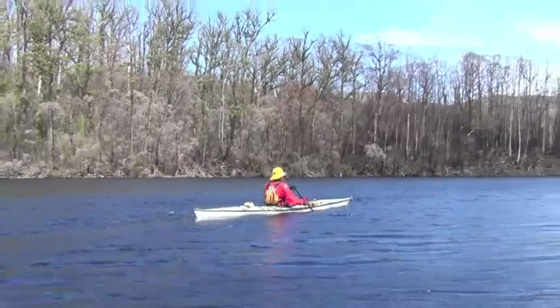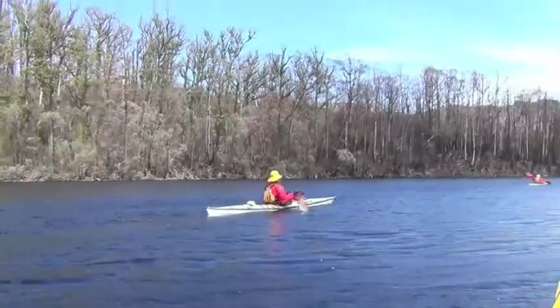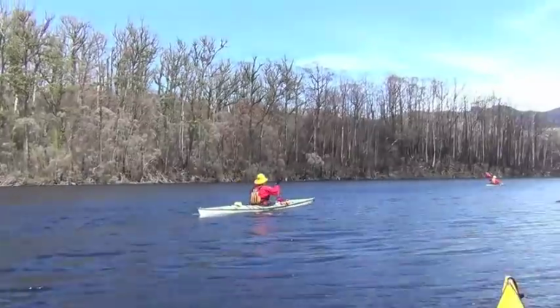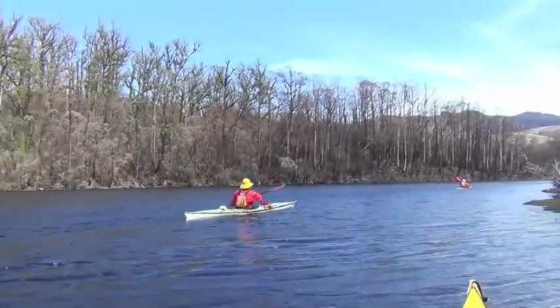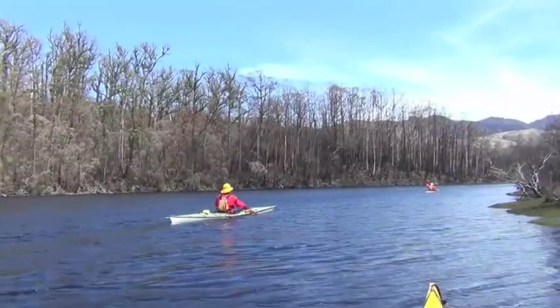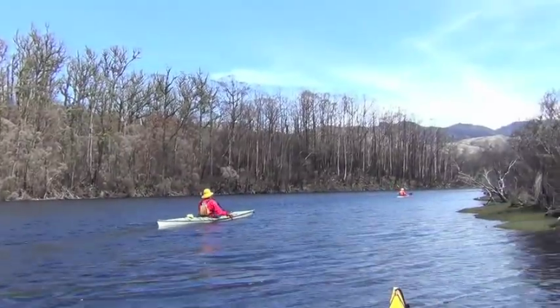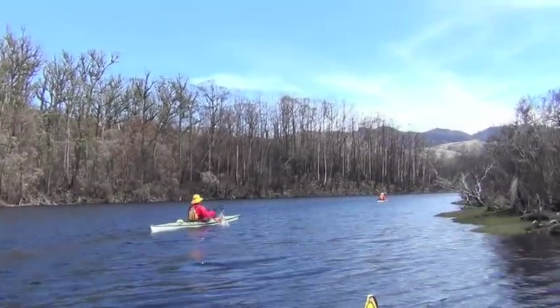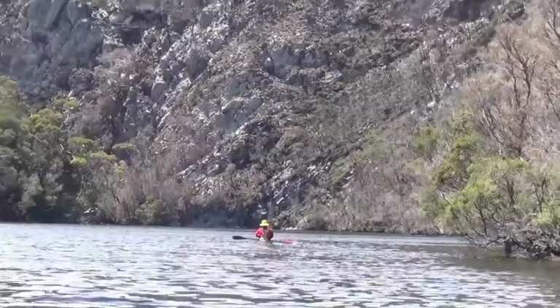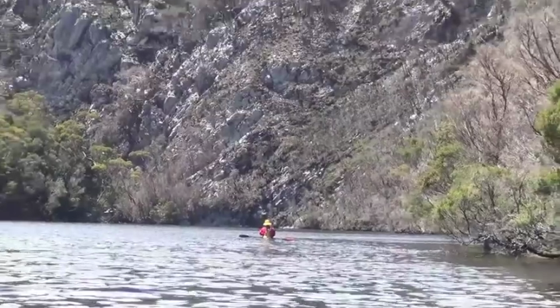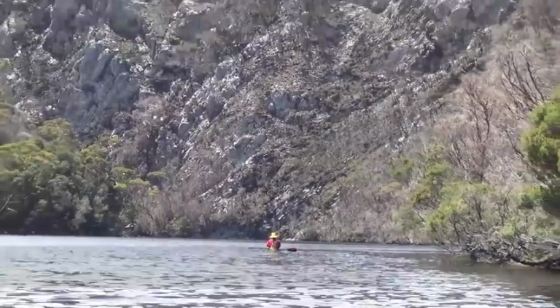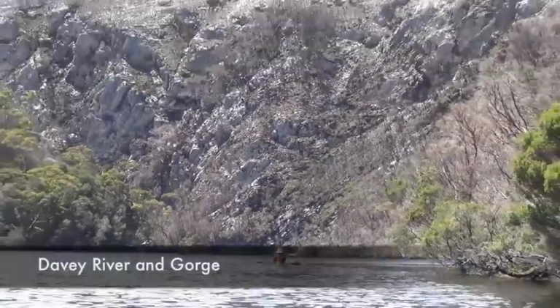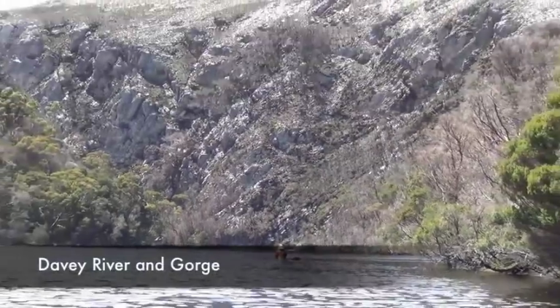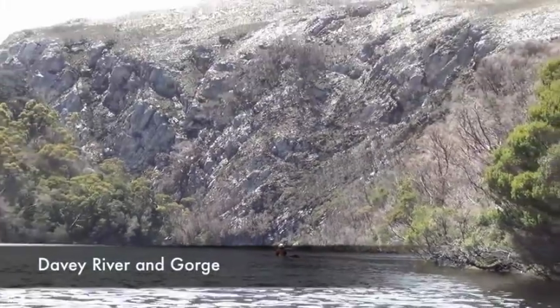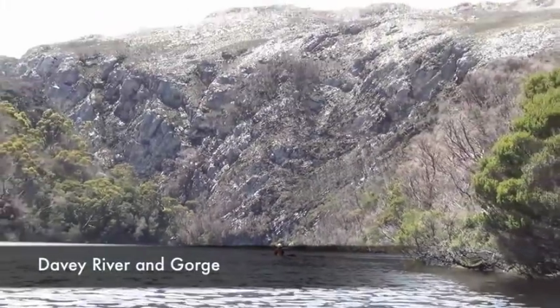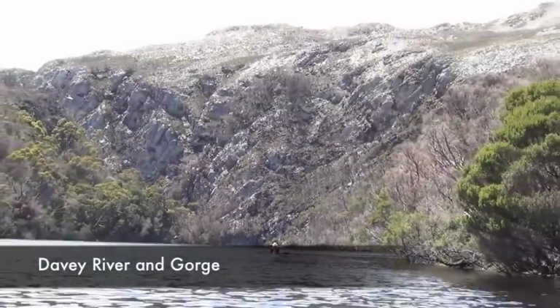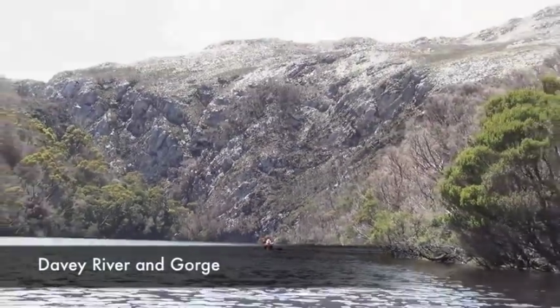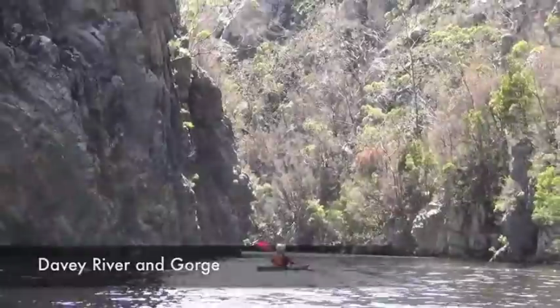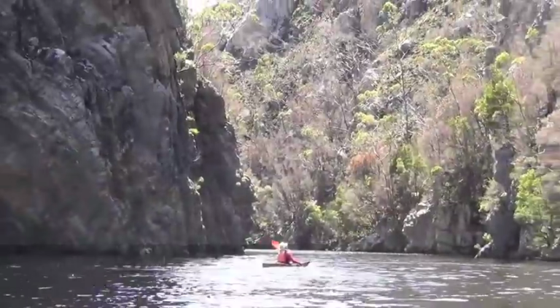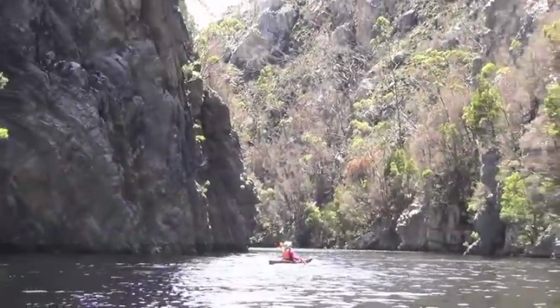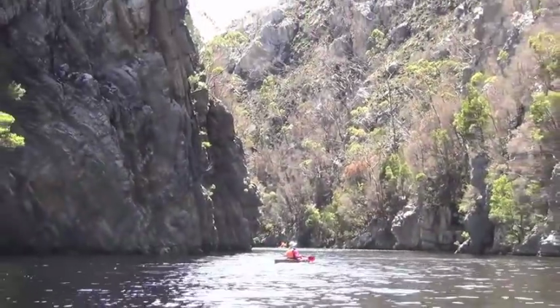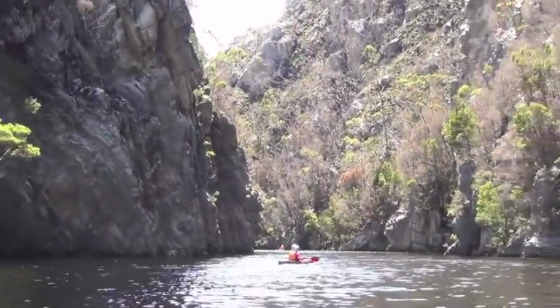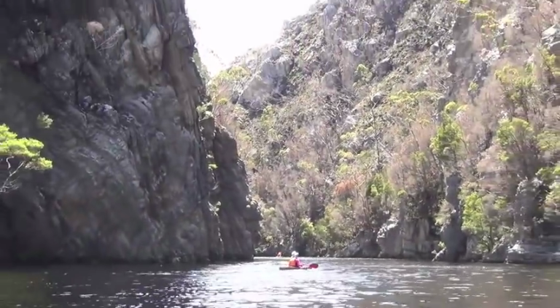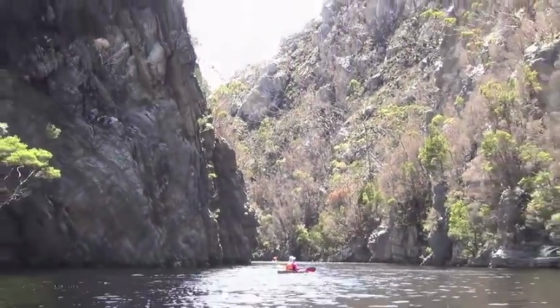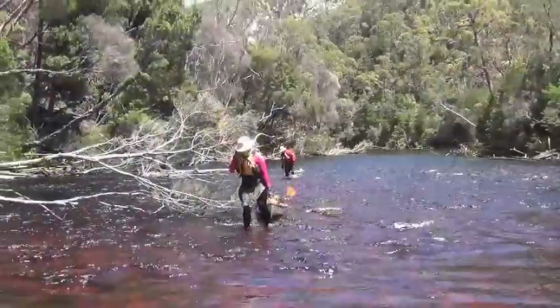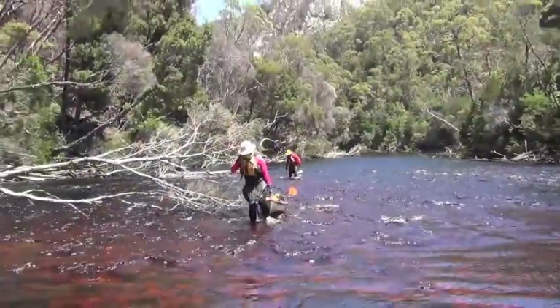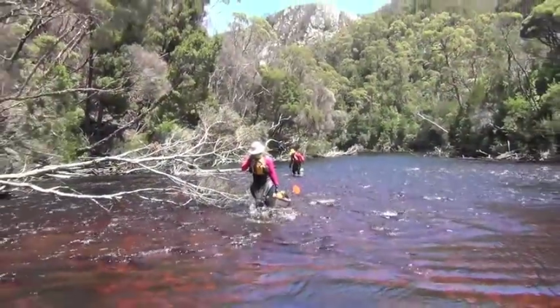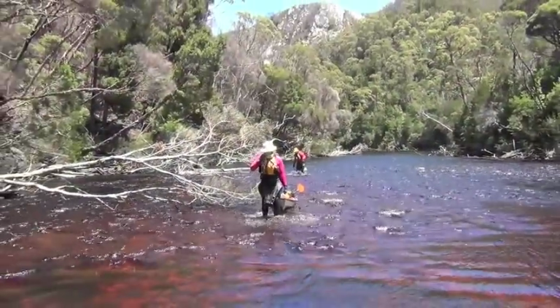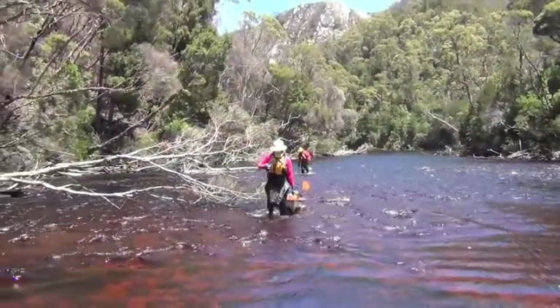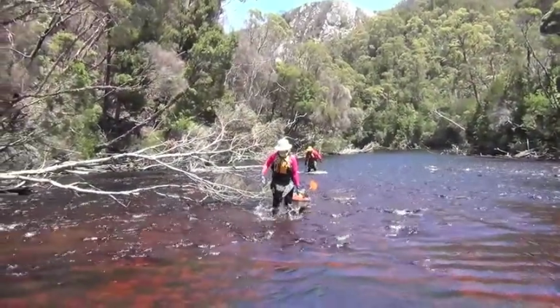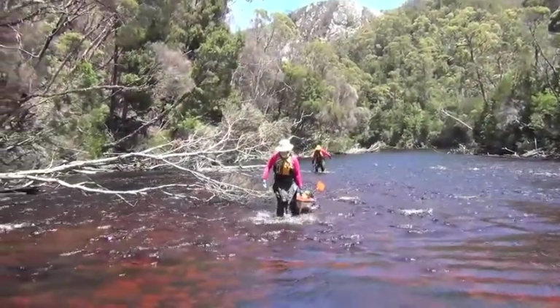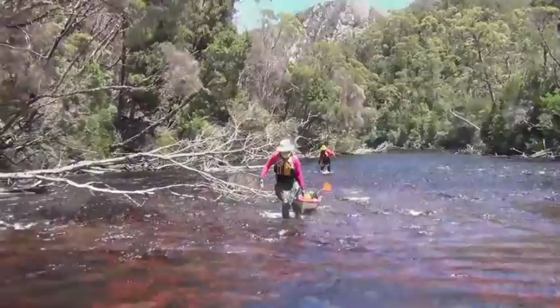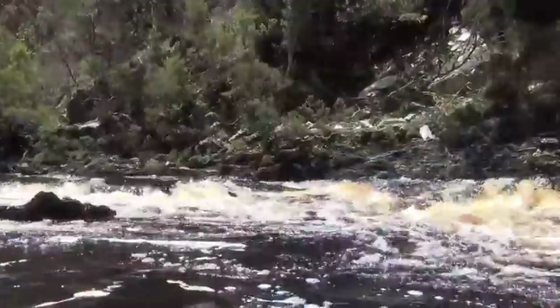The next day we undertook a day journey up the Davie River and through the Davie Gorge, paddling upstream as high as we could, until the rapids proved too difficult to pass.